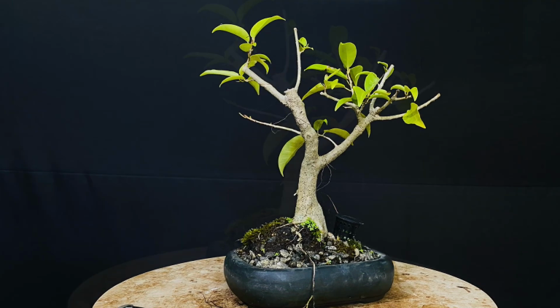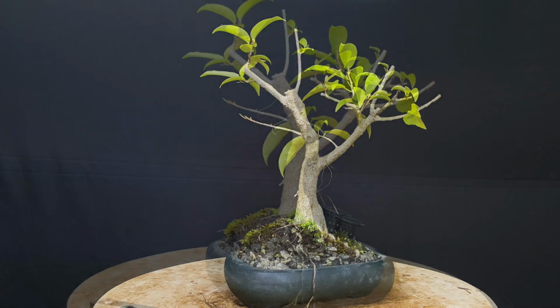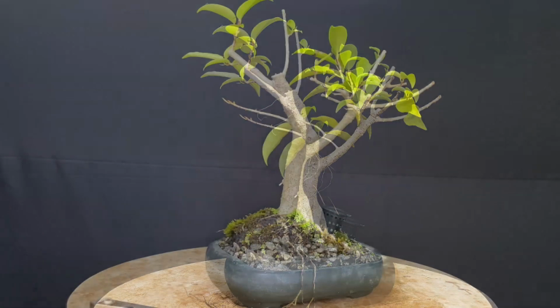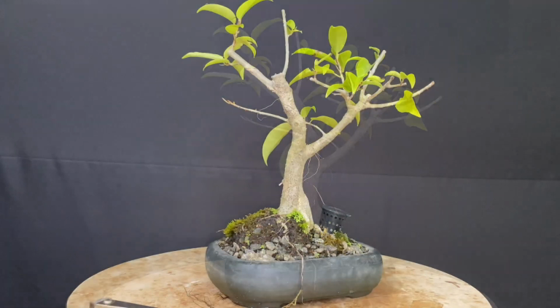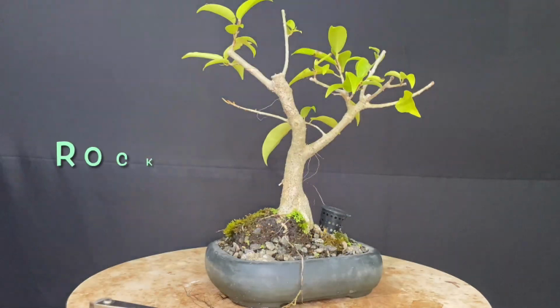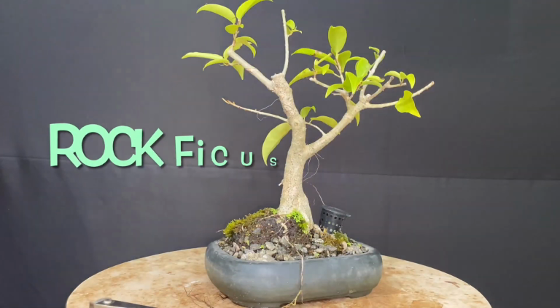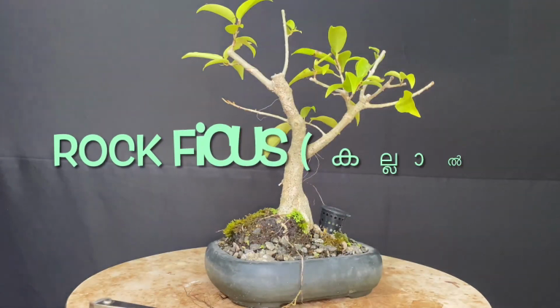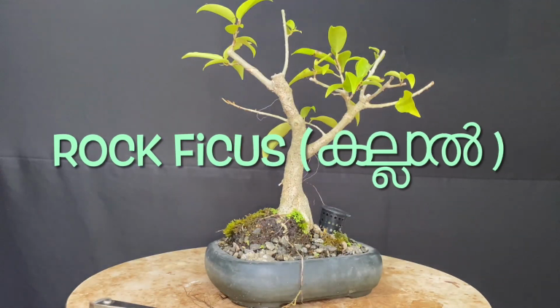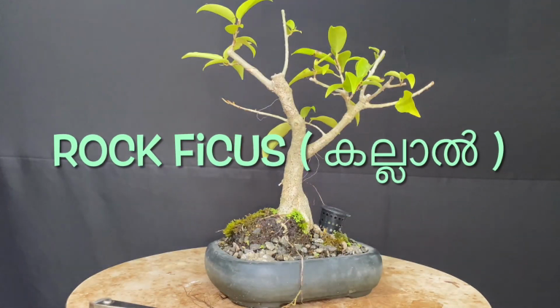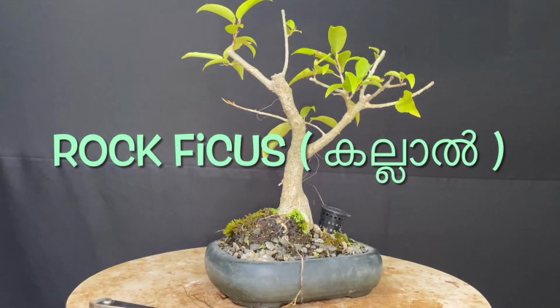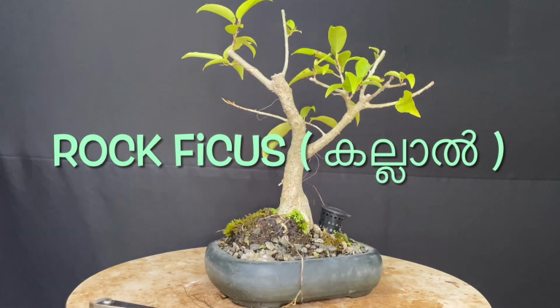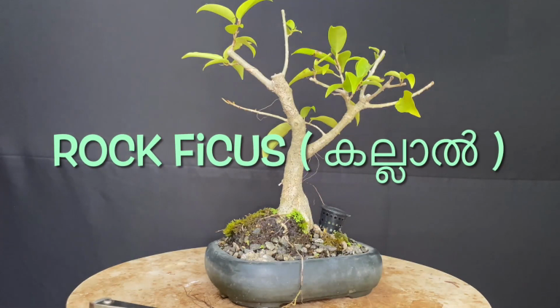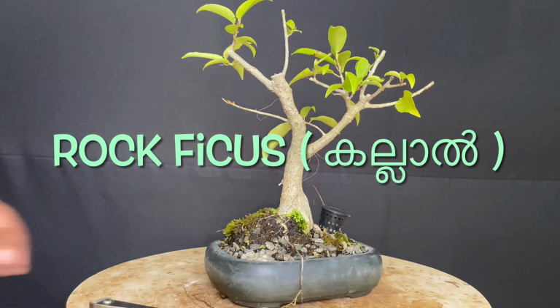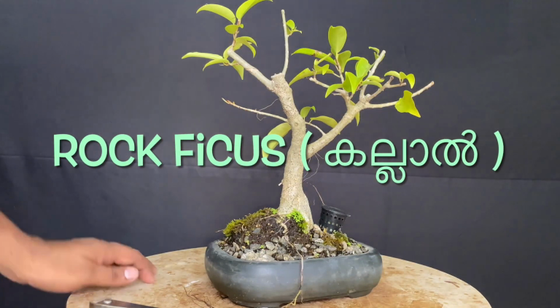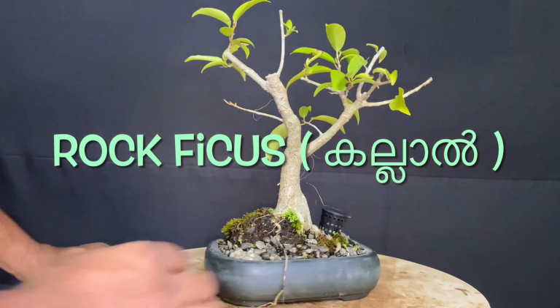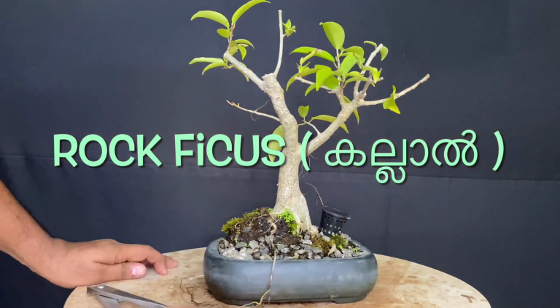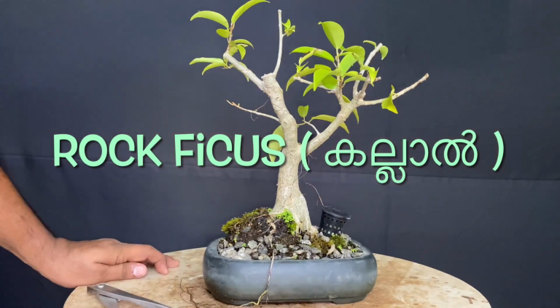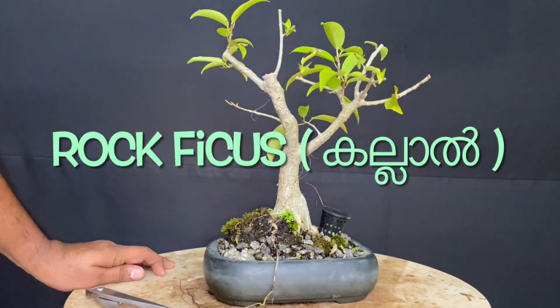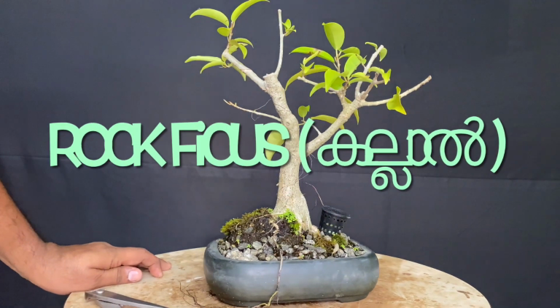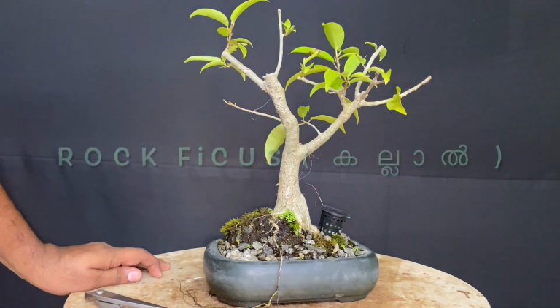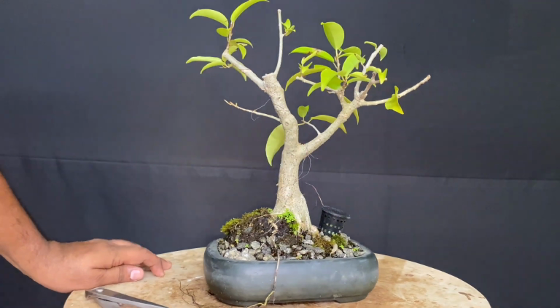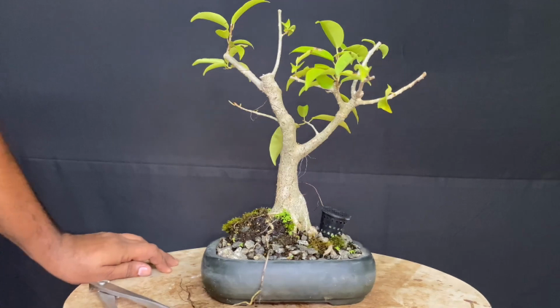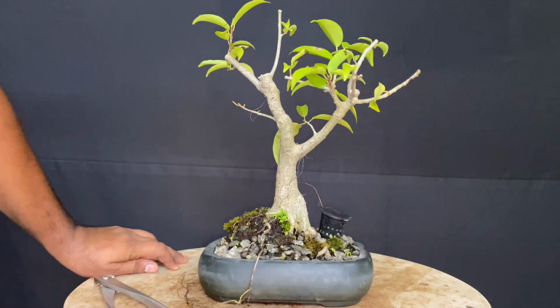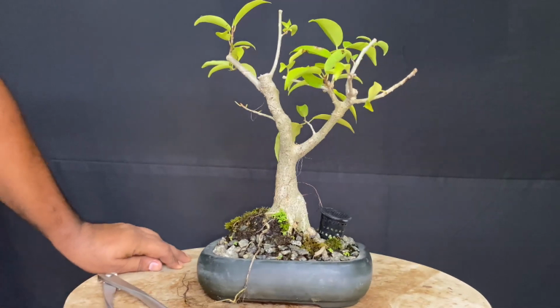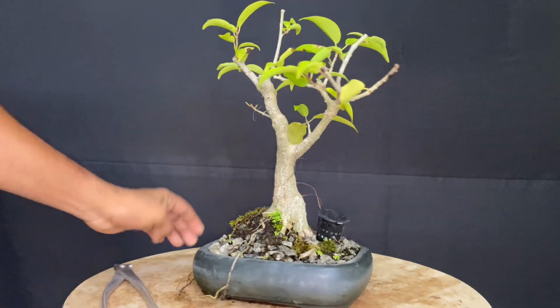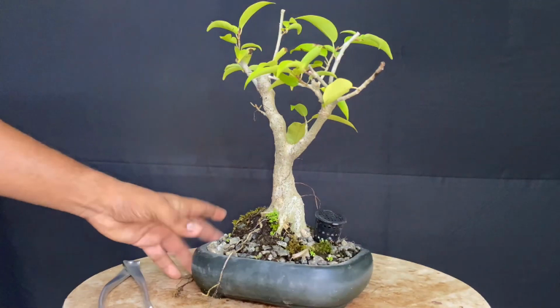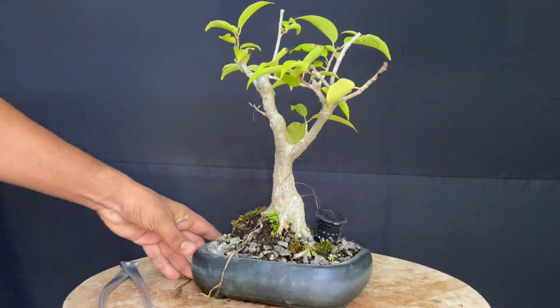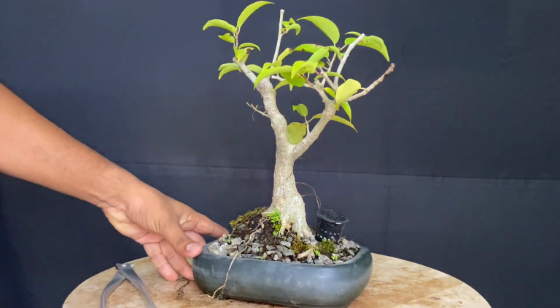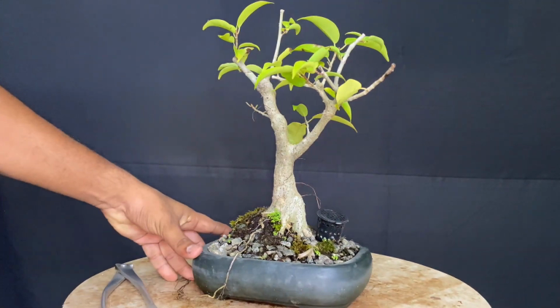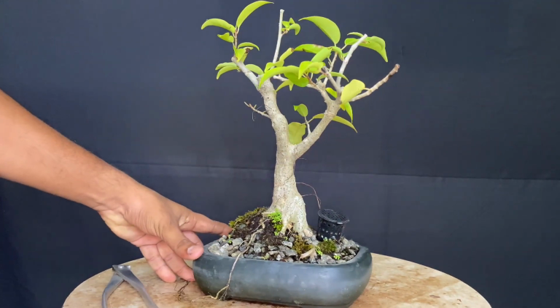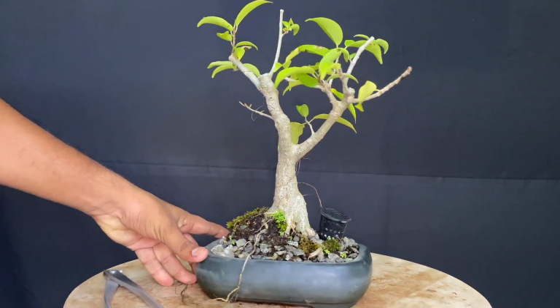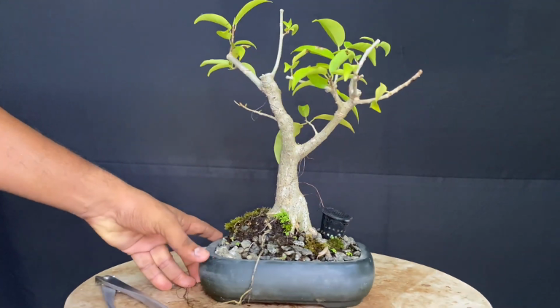This is the first time we have seen this plant. I don't know what the botanical name is. Please comment on this video.